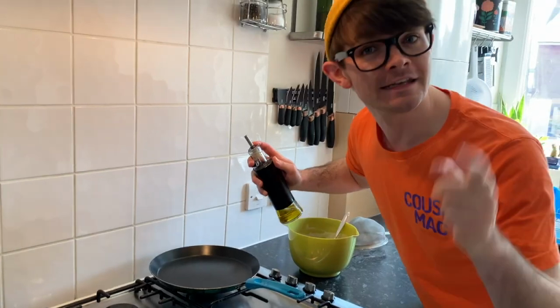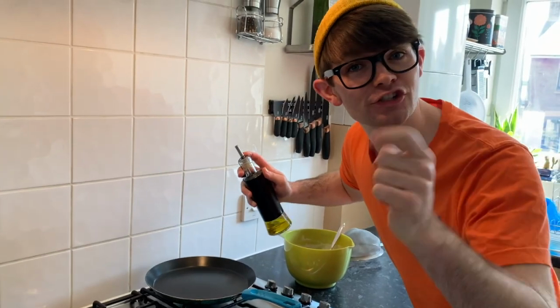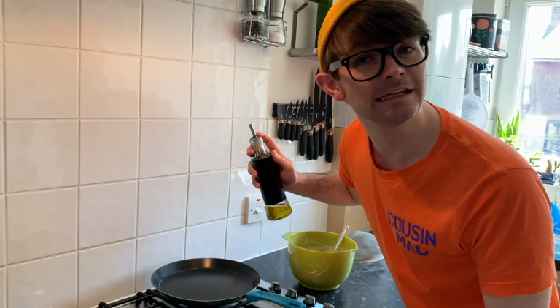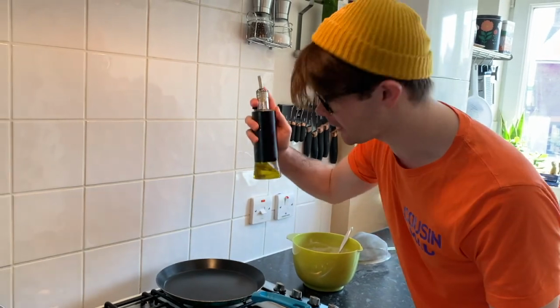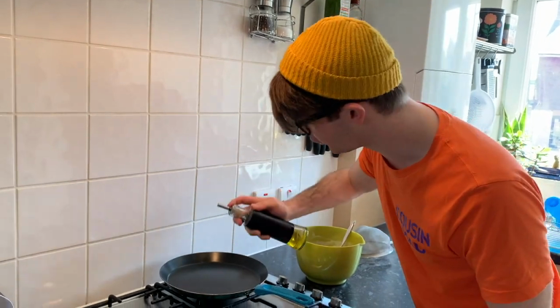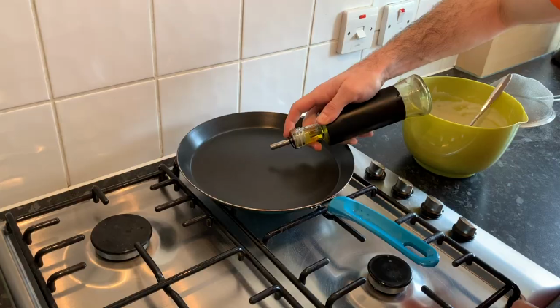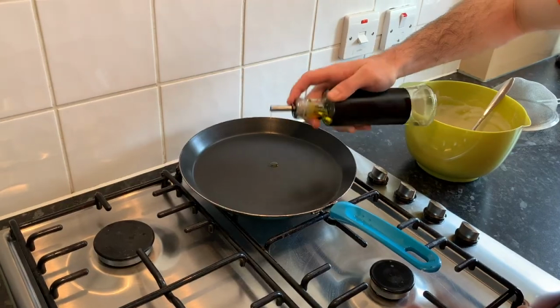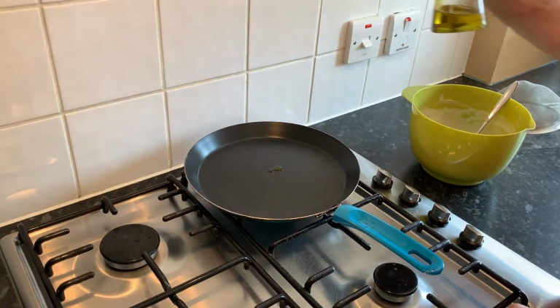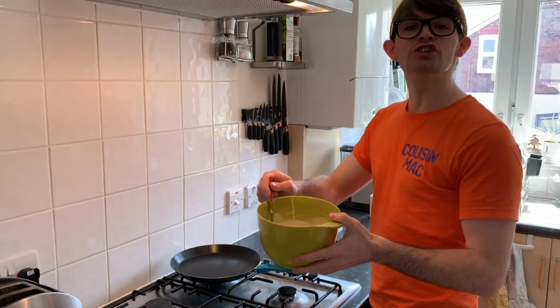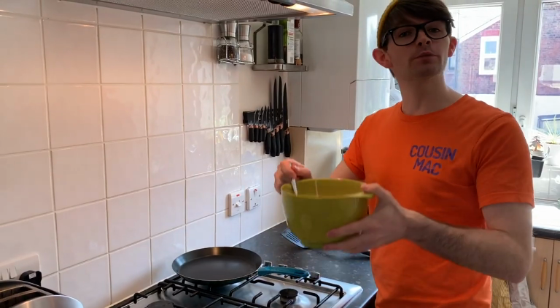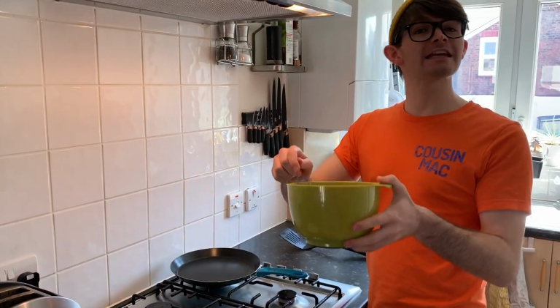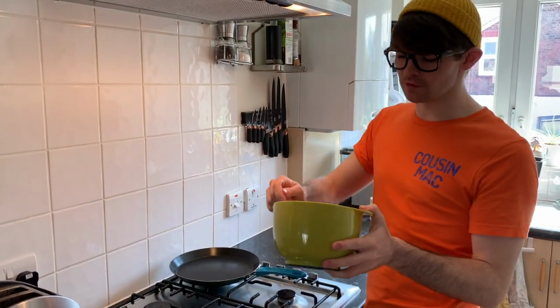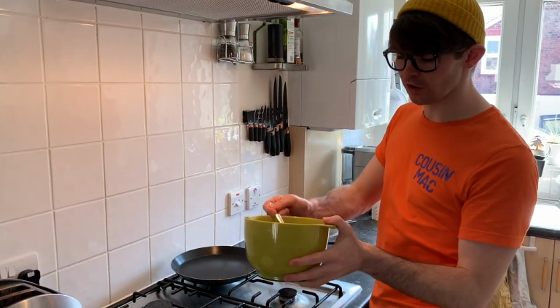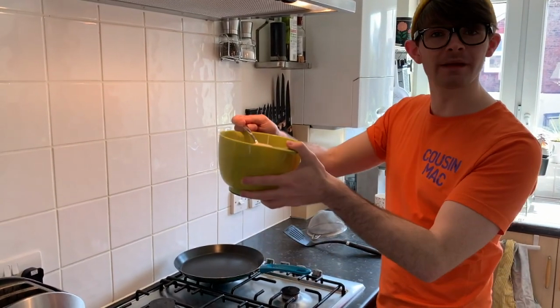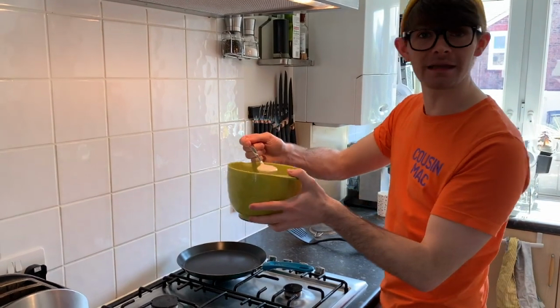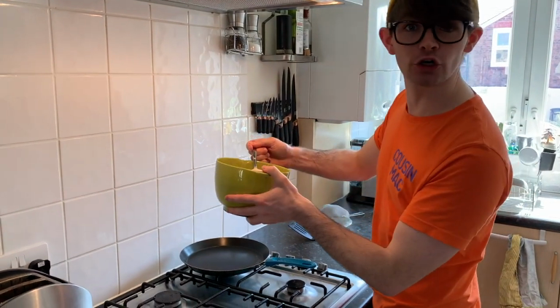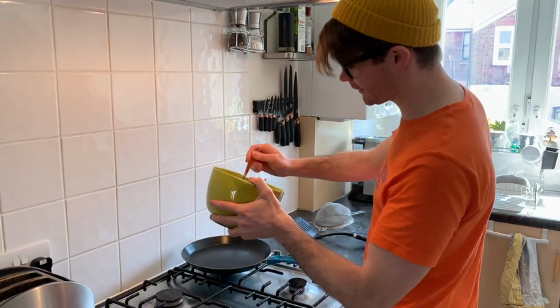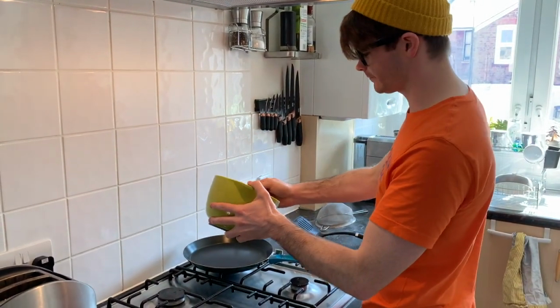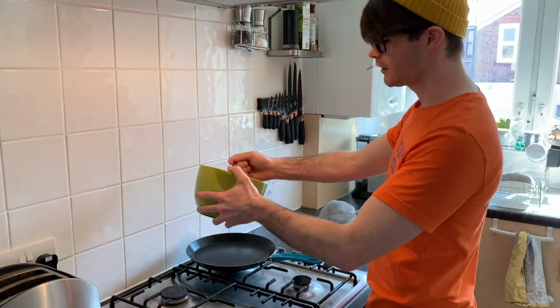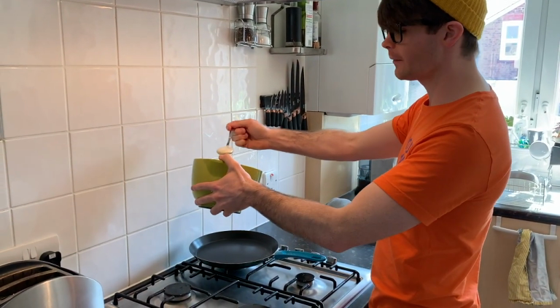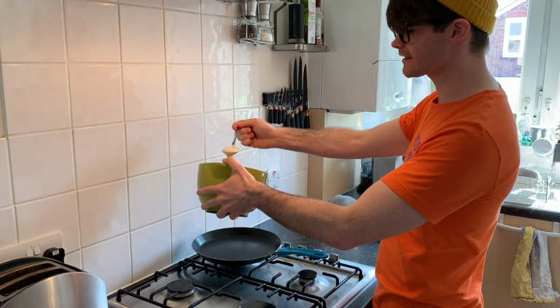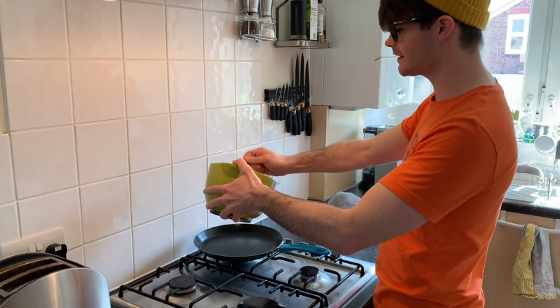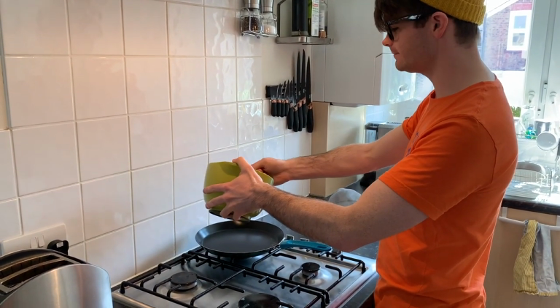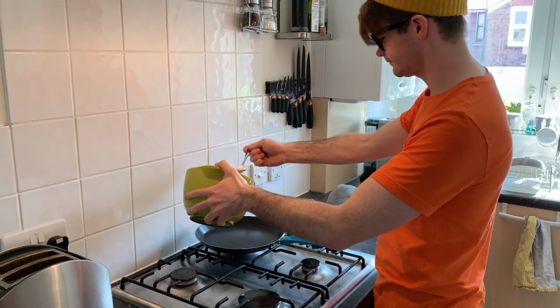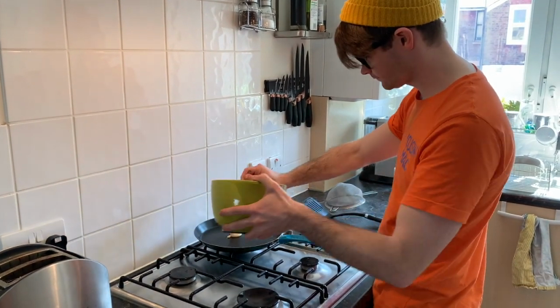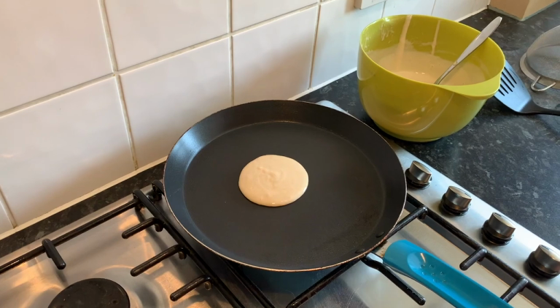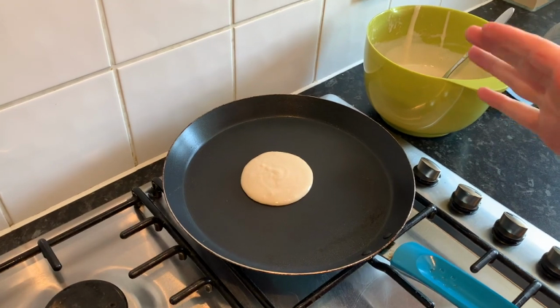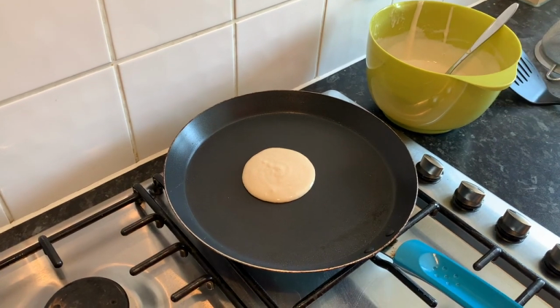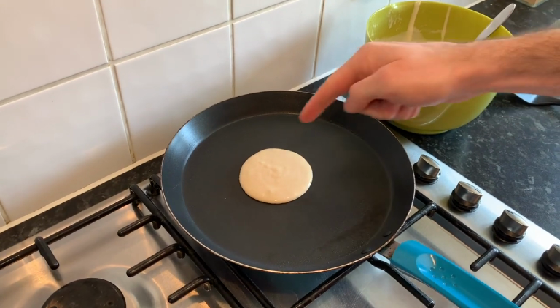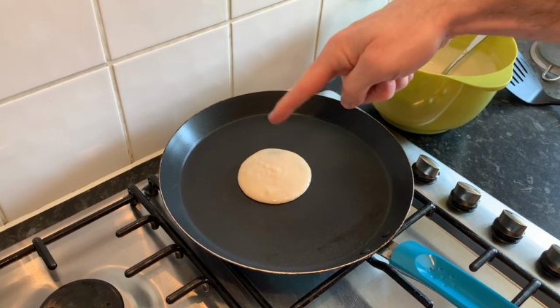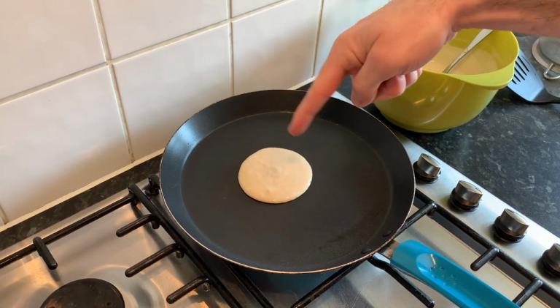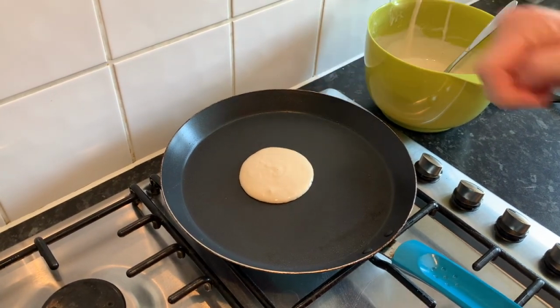Next you need to heat up a drop of oil. You just need one tablespoon full of mix to make a scotch pancake. Drop your mix into the pan and wait until little bubbles start to appear on the top.